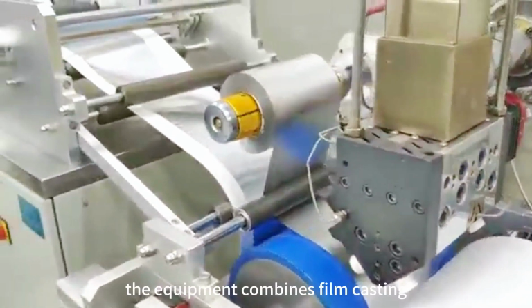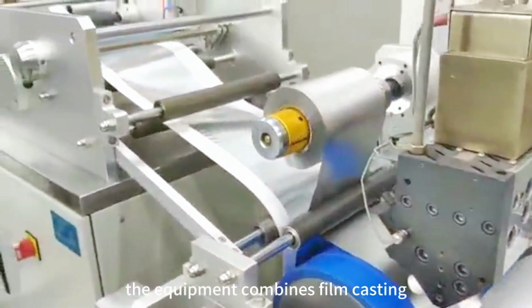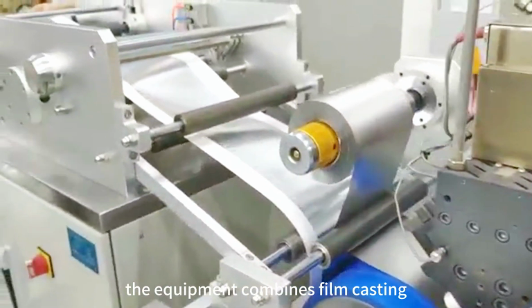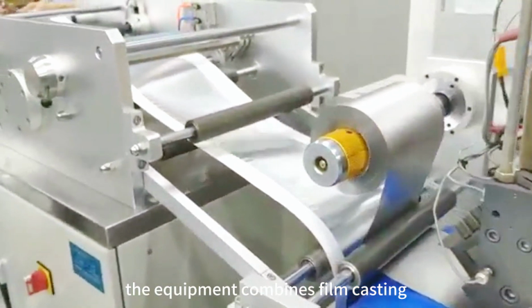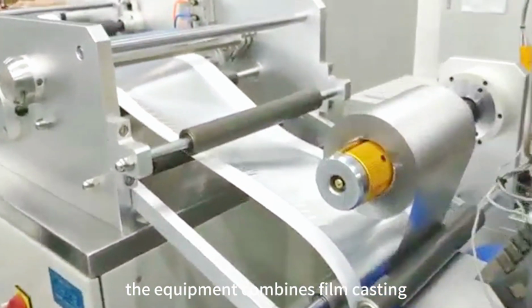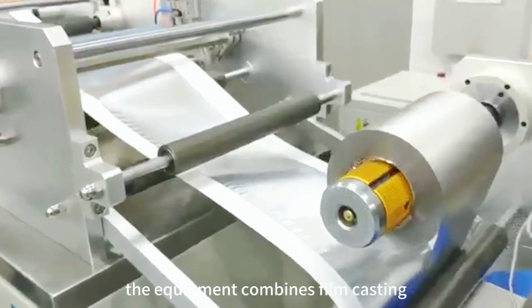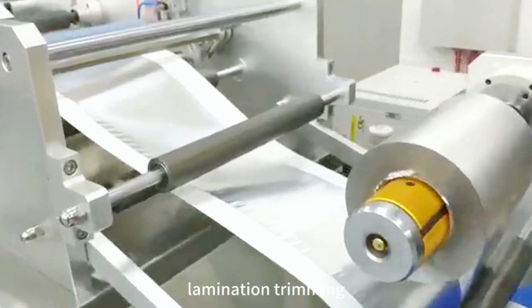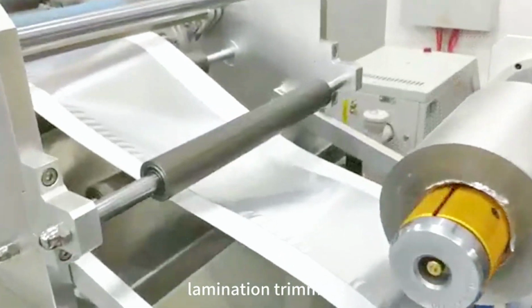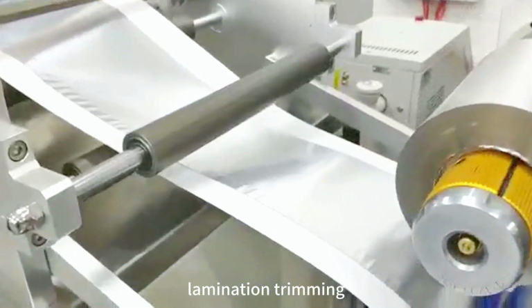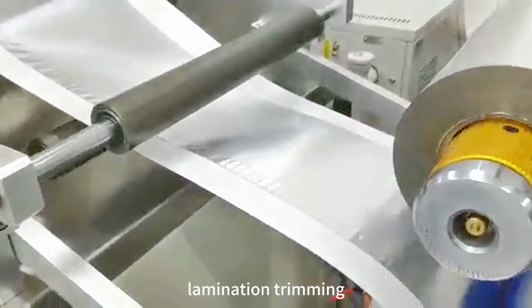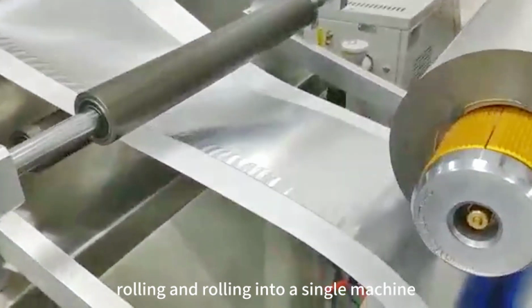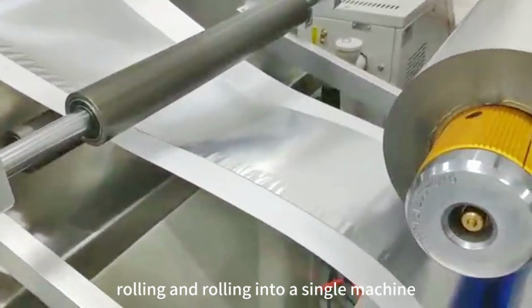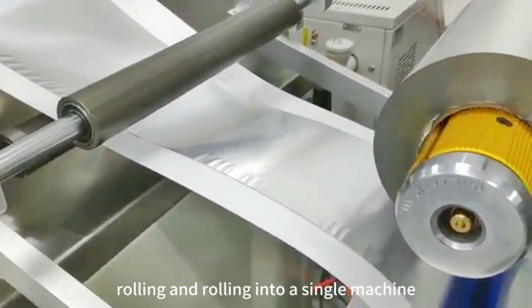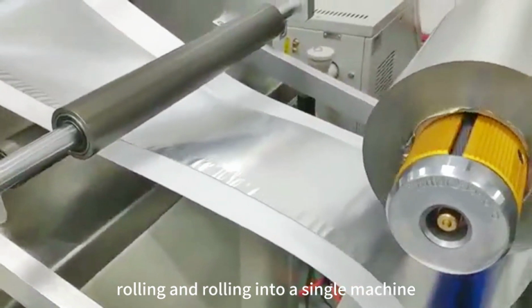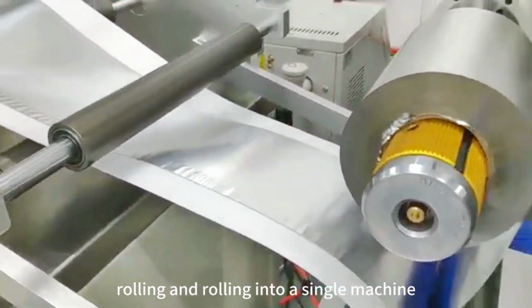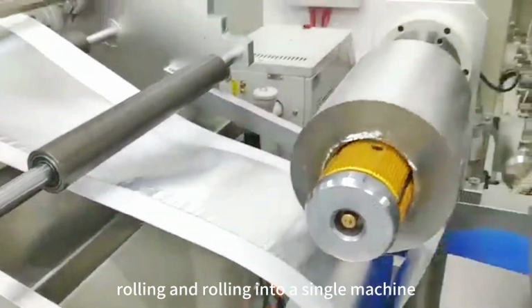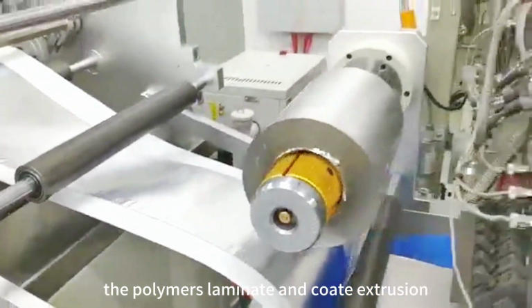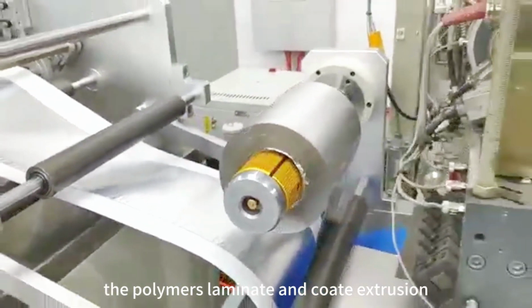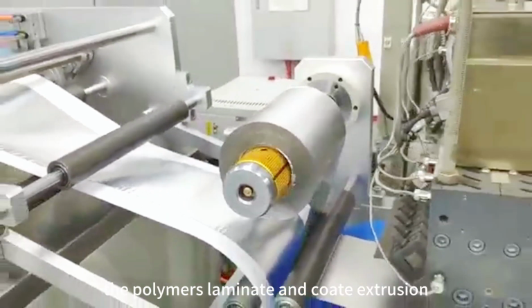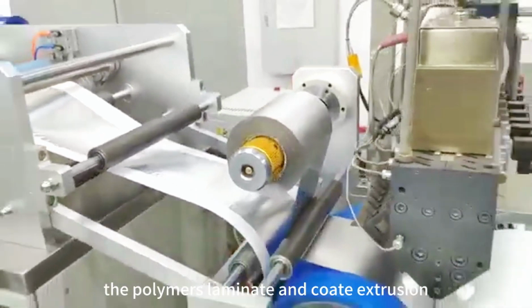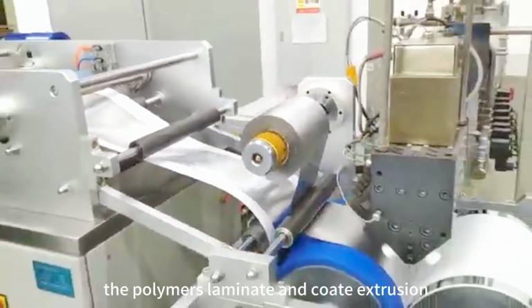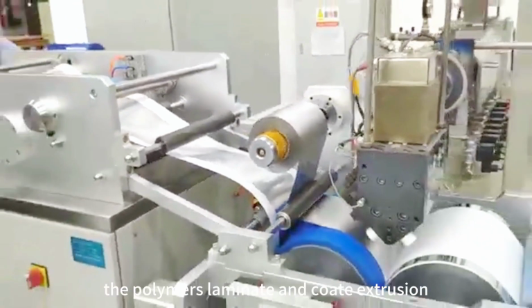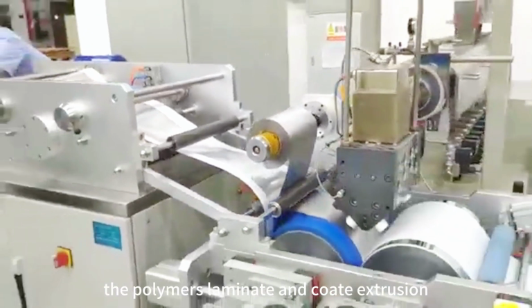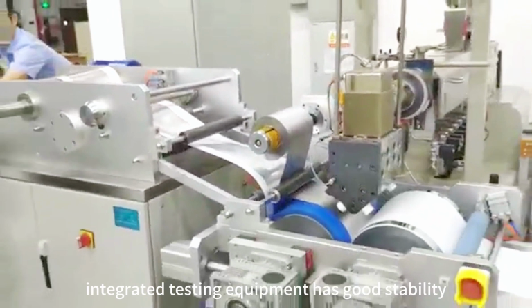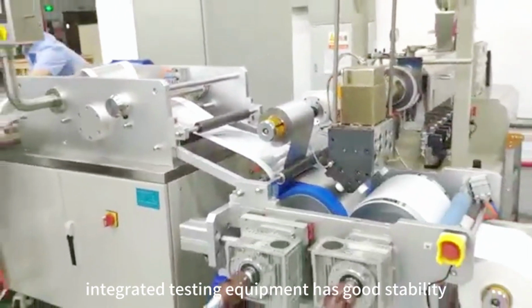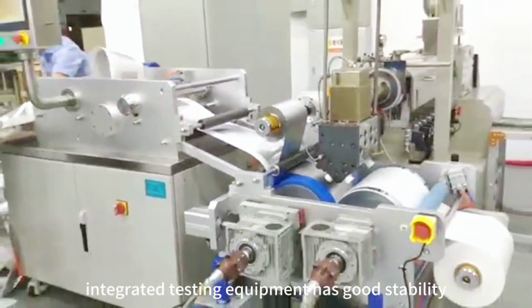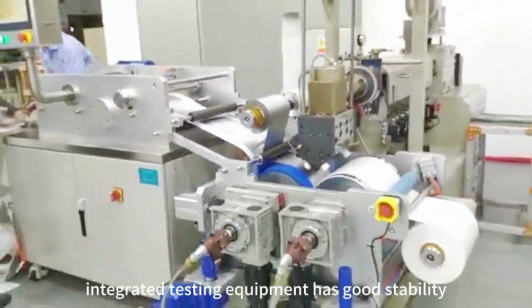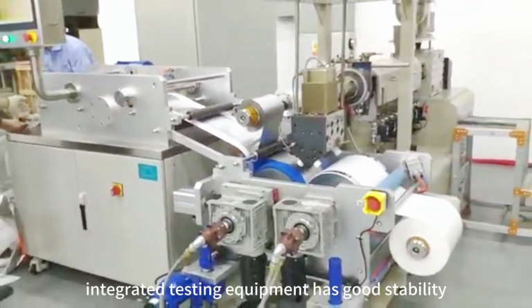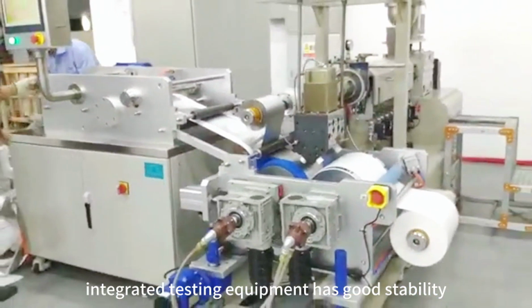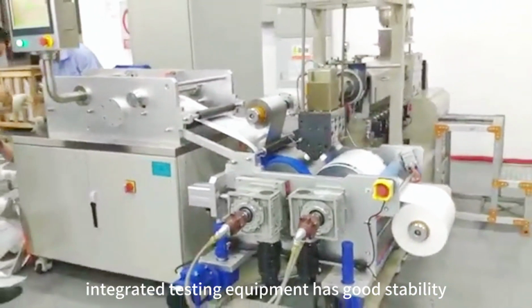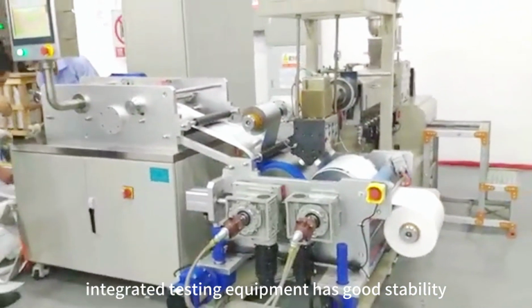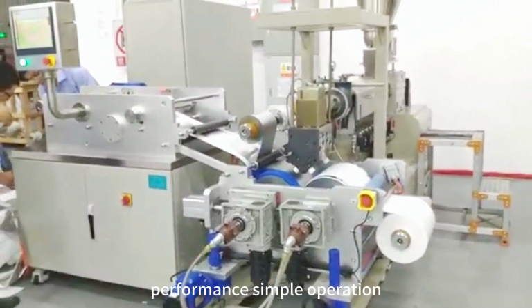The equipment combines film casting, lamination, trimming, rolling, and winding into a single machine. Polymer's laminate and coat extrusion integrated testing equipment has good stability performance.